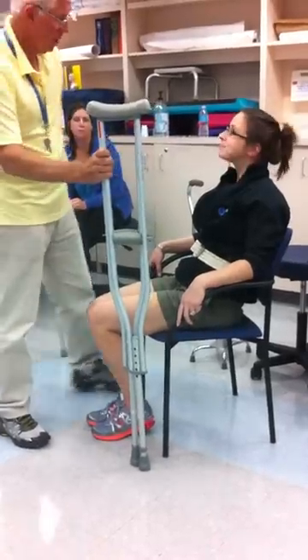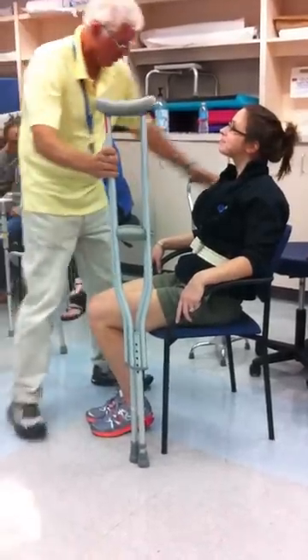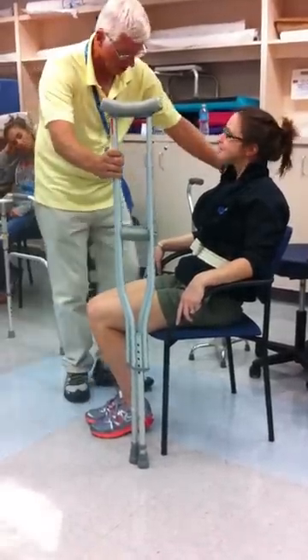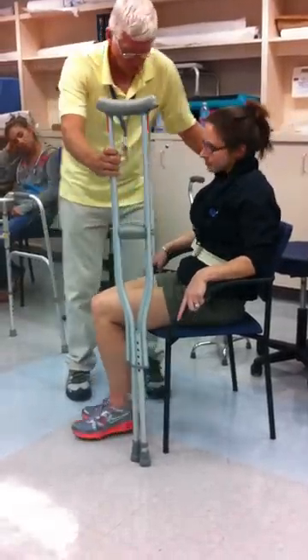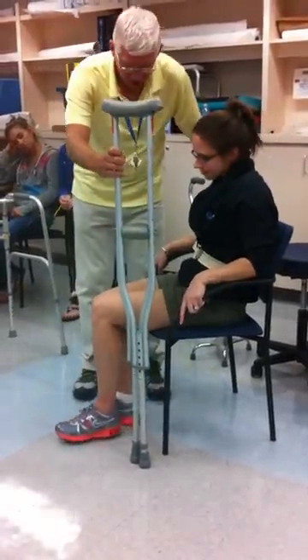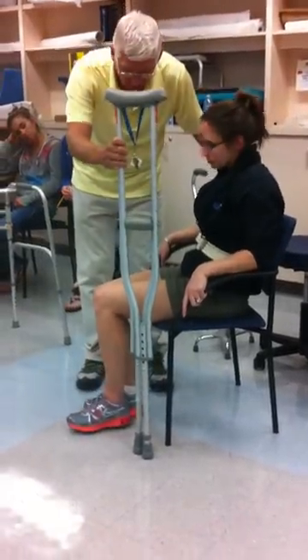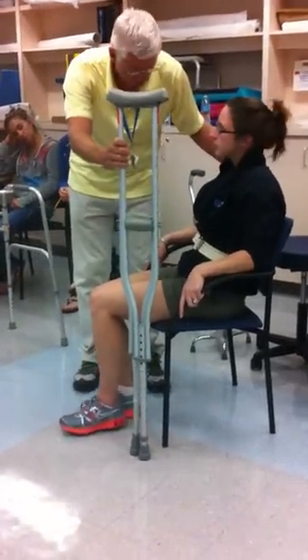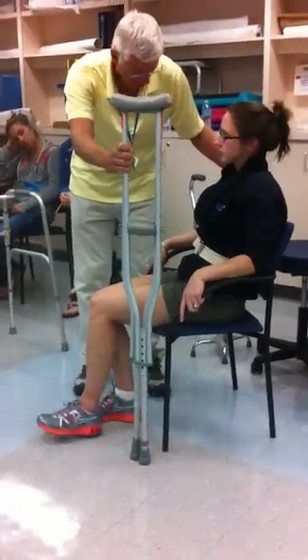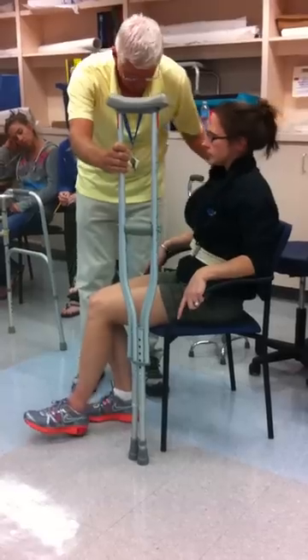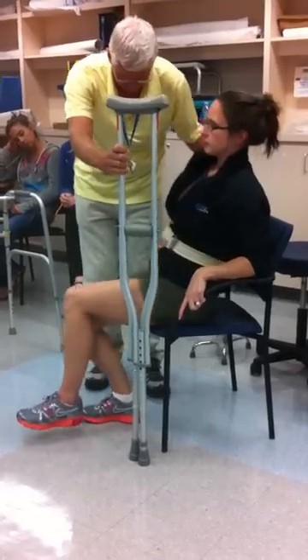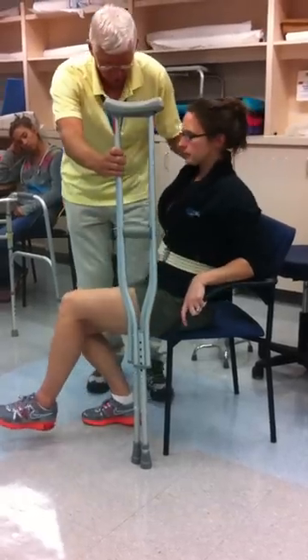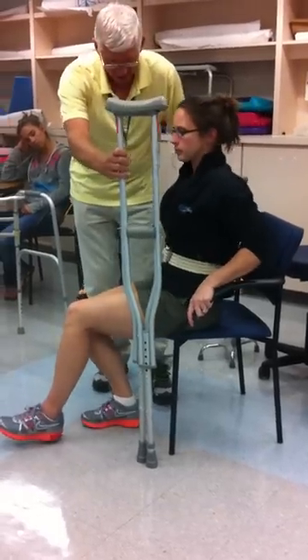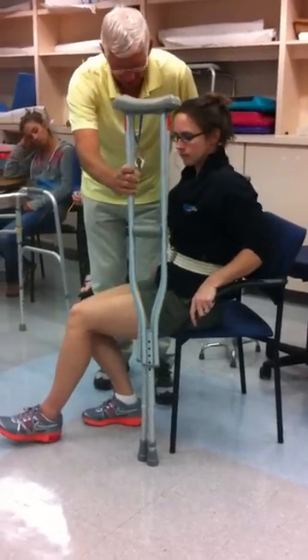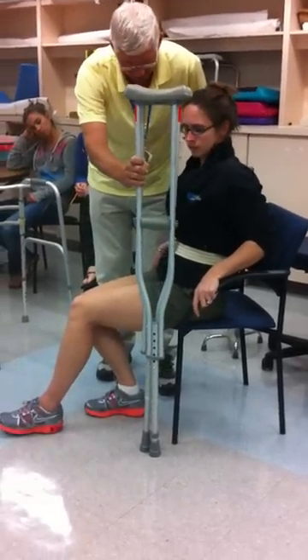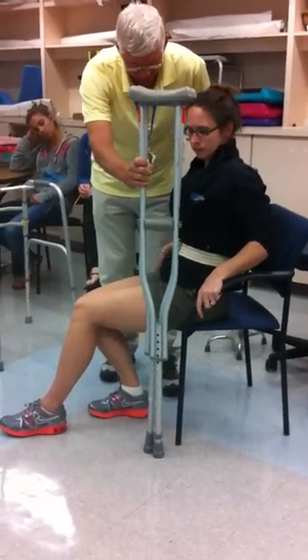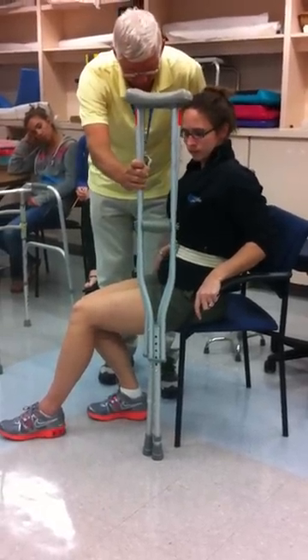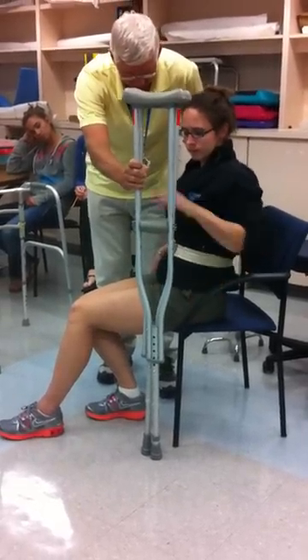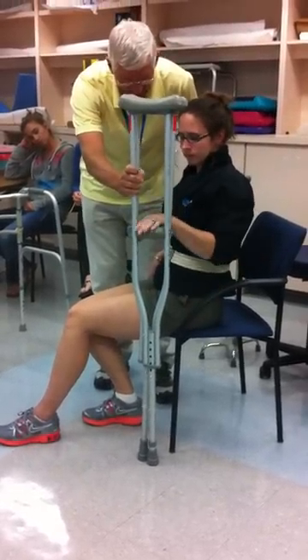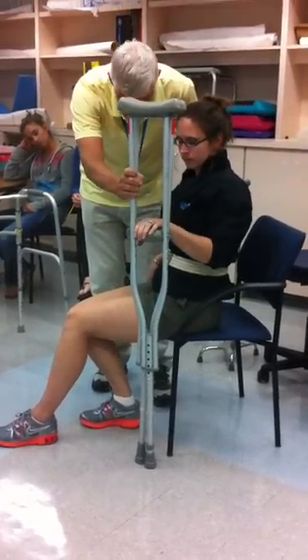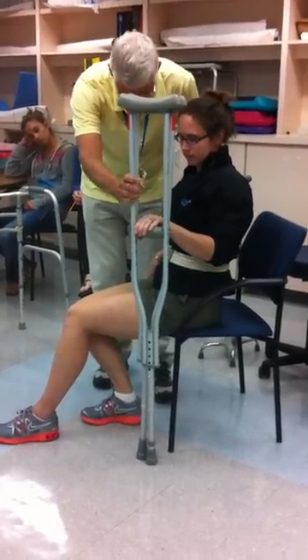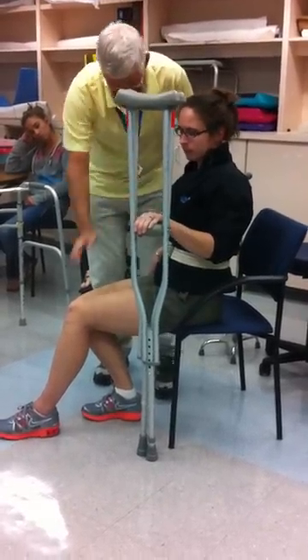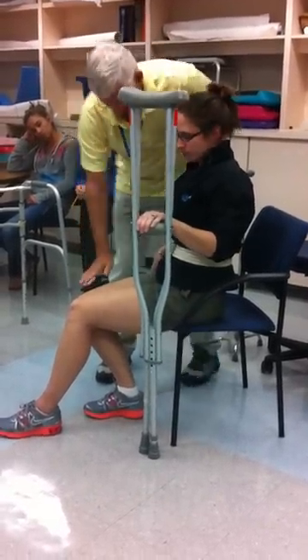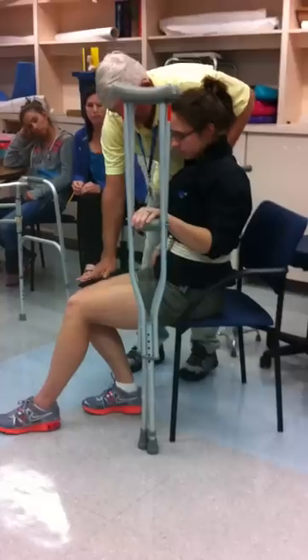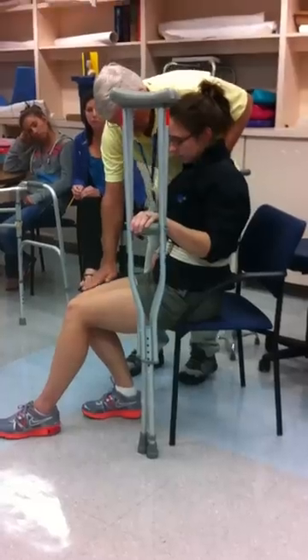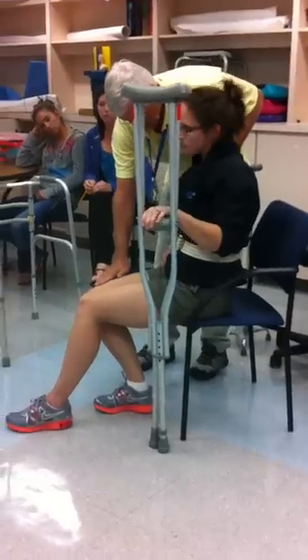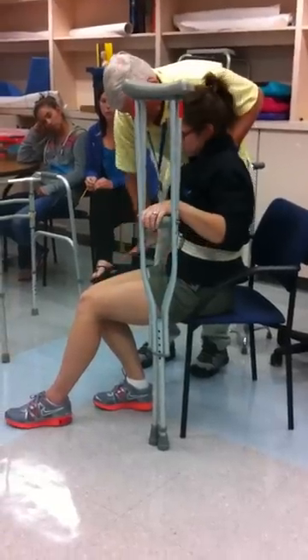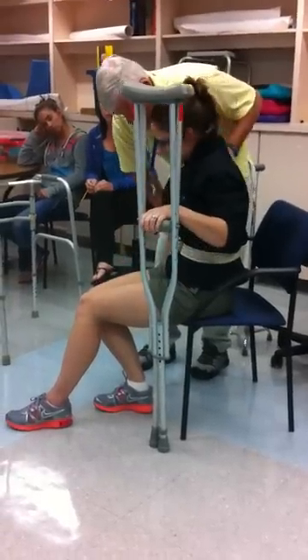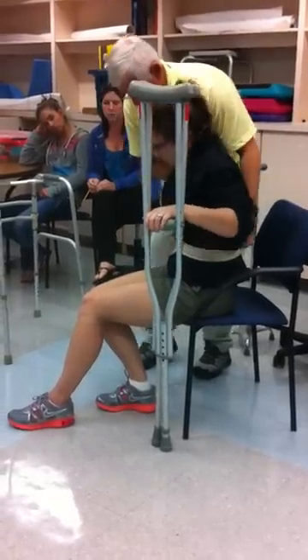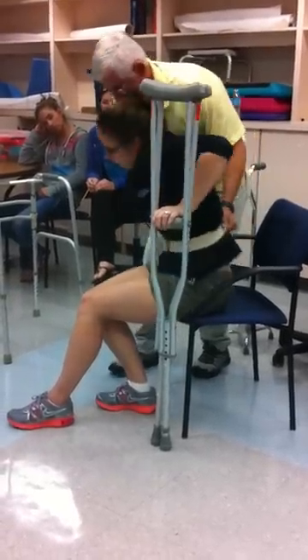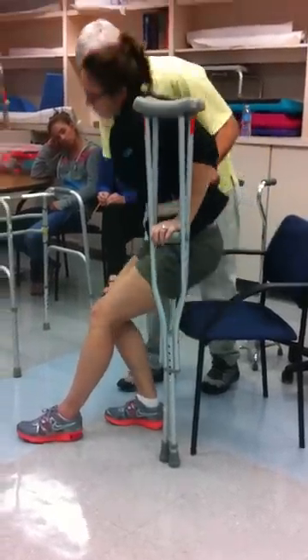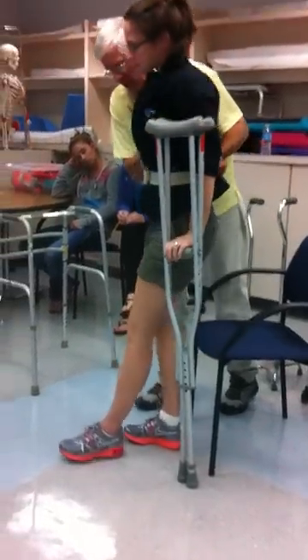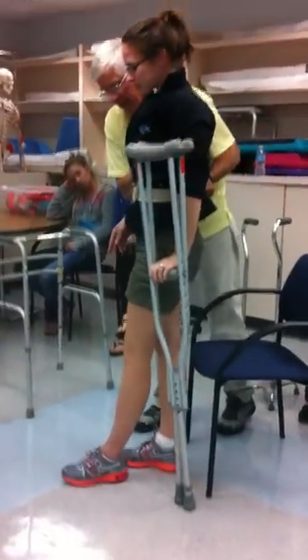Here's the deal. Scooch your bottom forward. You're still non-weight bearing on the left. Go forward. And take that left hand and put it in the crutches. Okay, you're going to stand up here. Push off. And I'm going to go with you. Get your balance.